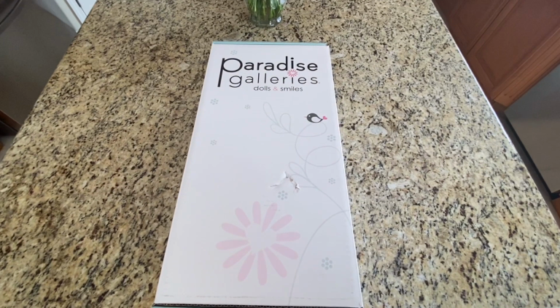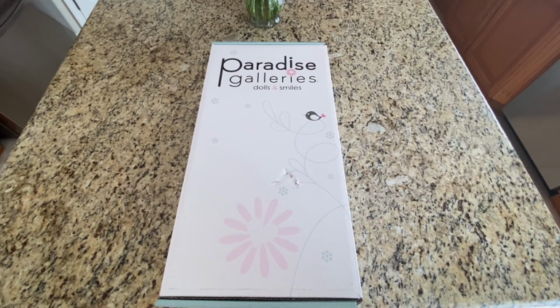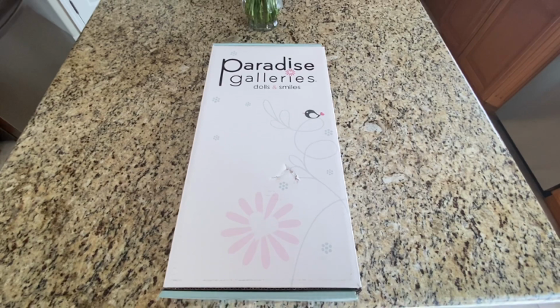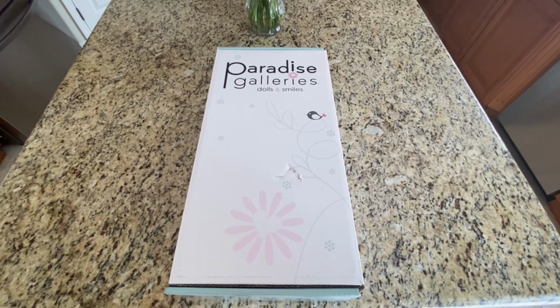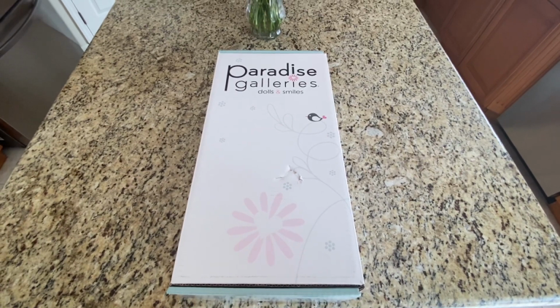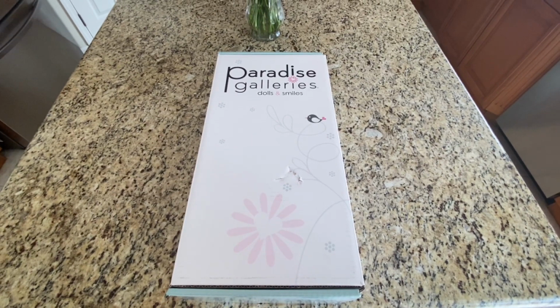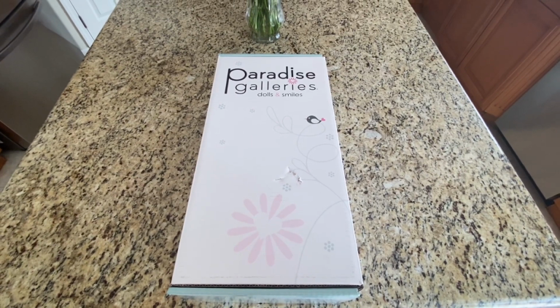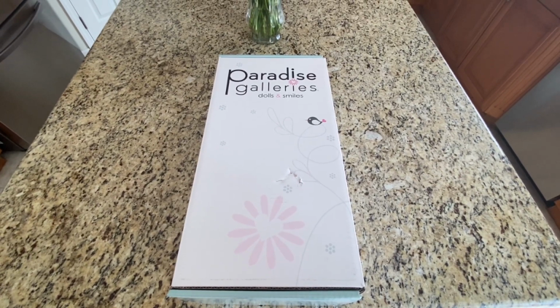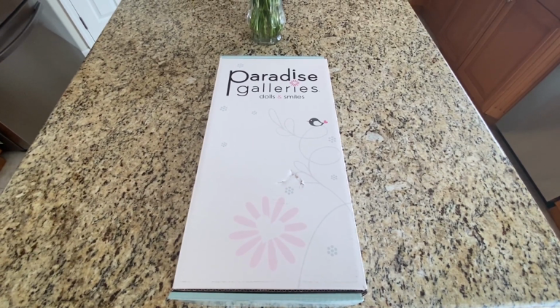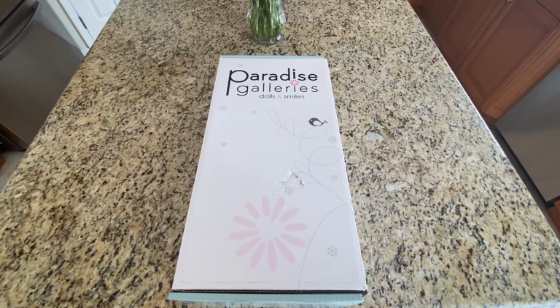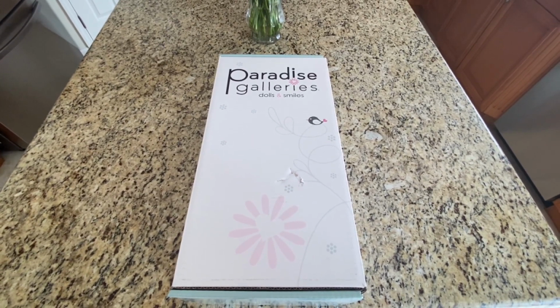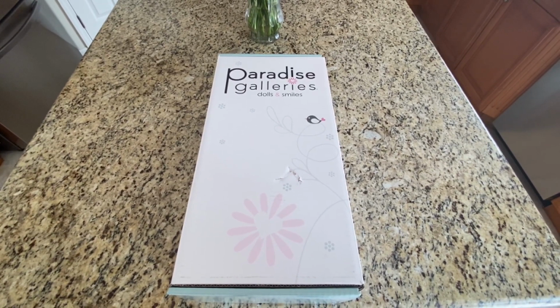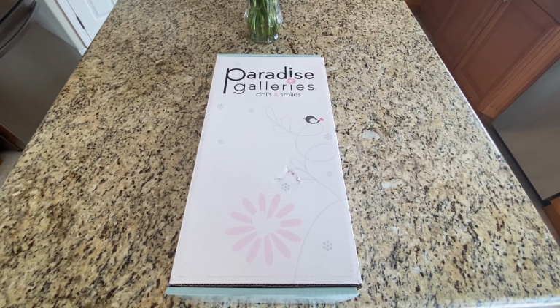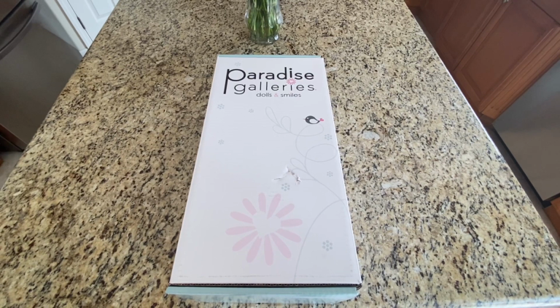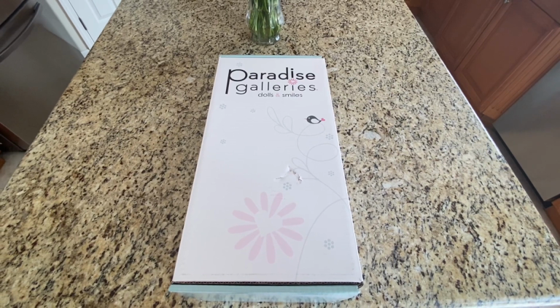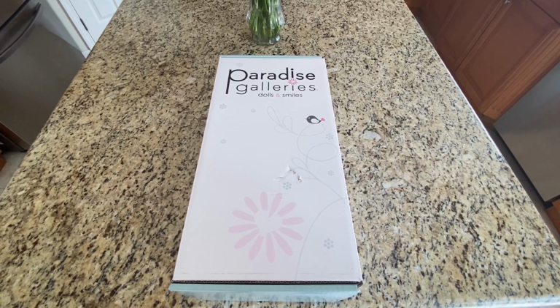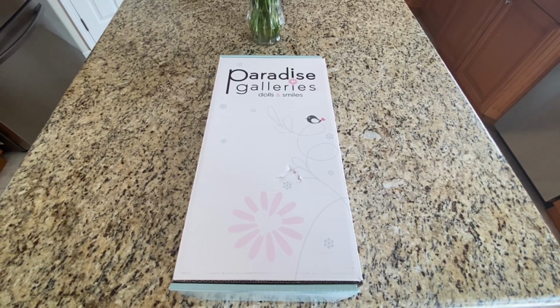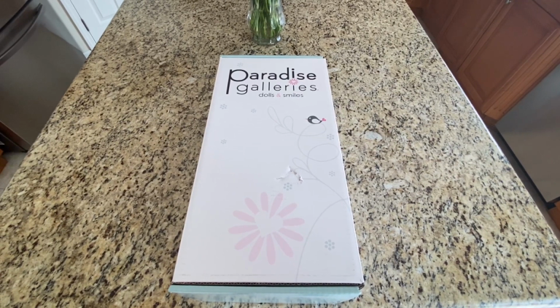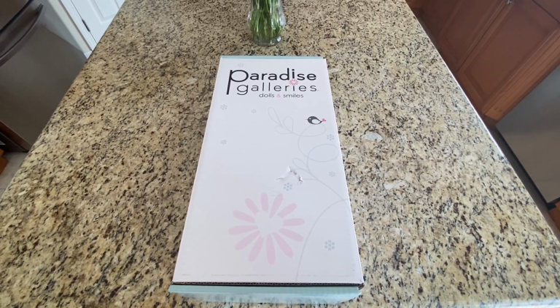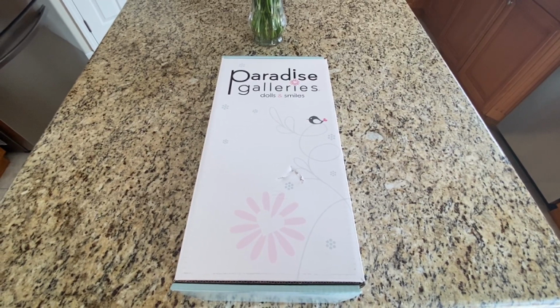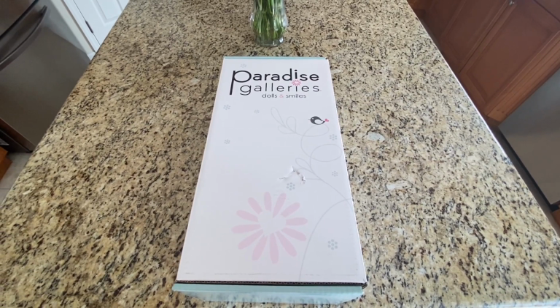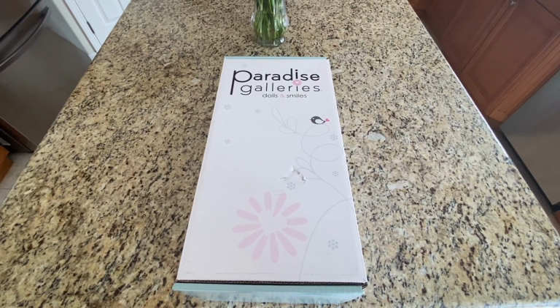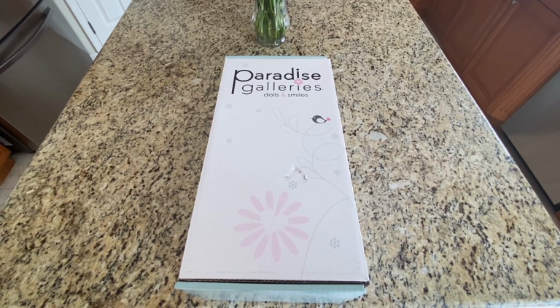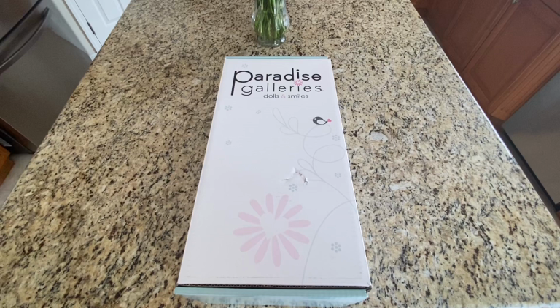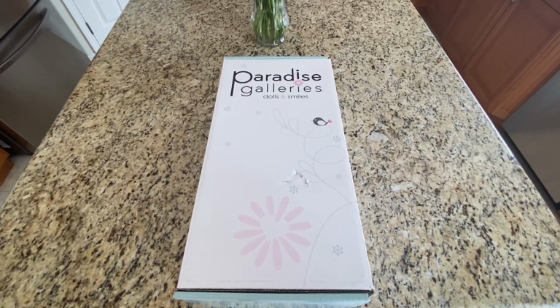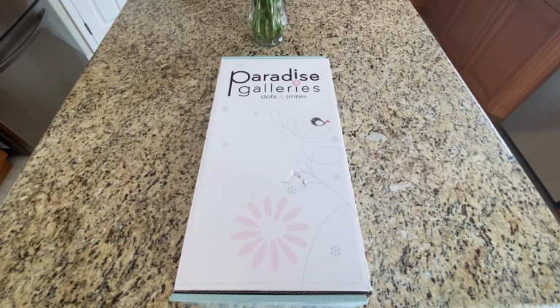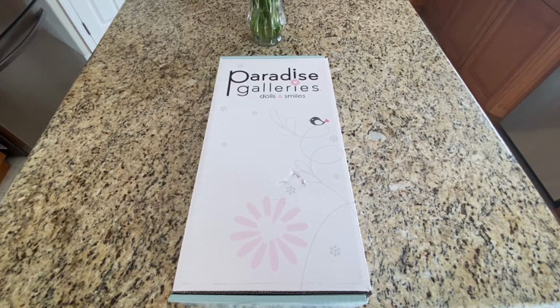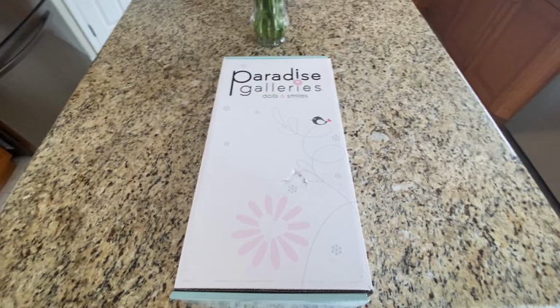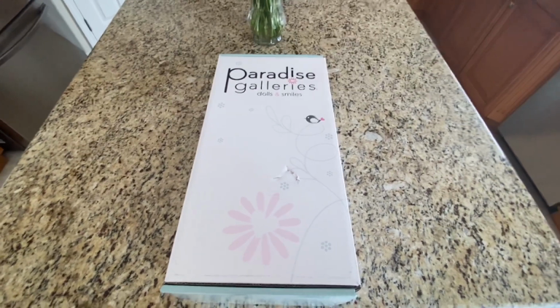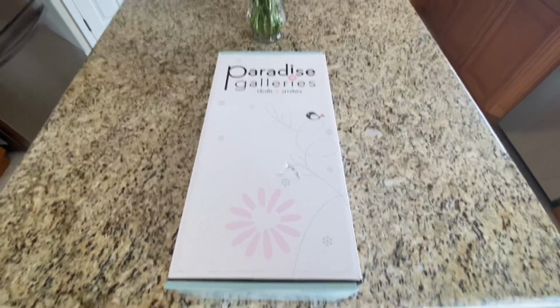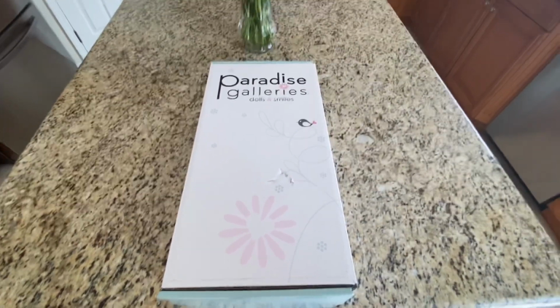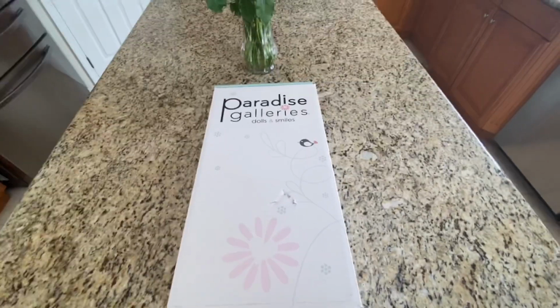Hi everybody, I am back with a quick unboxing video from Paradise Galleries. I did purchase this one as an Amazon Prime from their store — the Paradise Gallery store on Amazon. I just got it delivered today. This is Cuddle Monster.